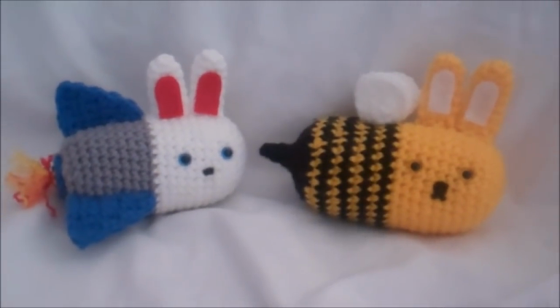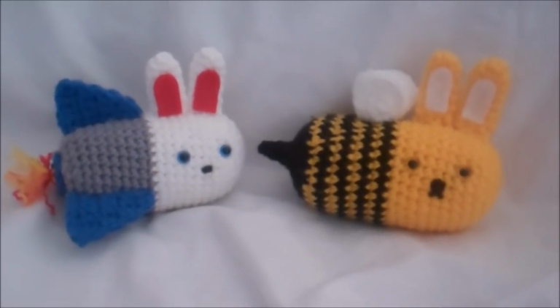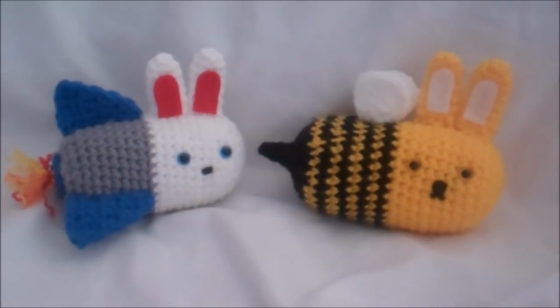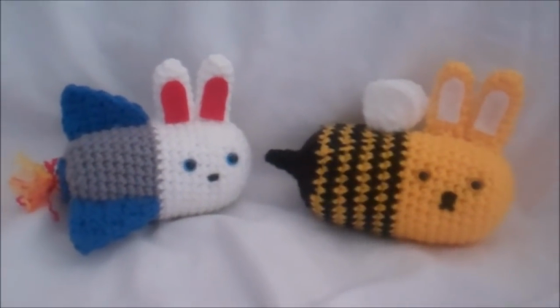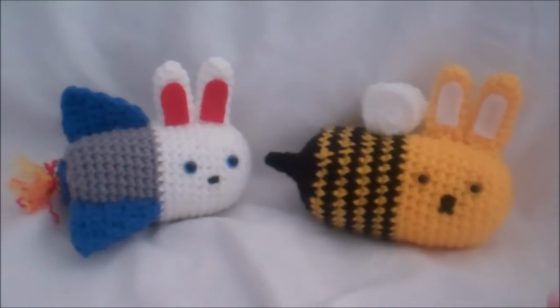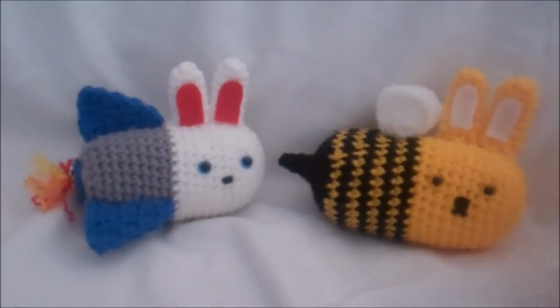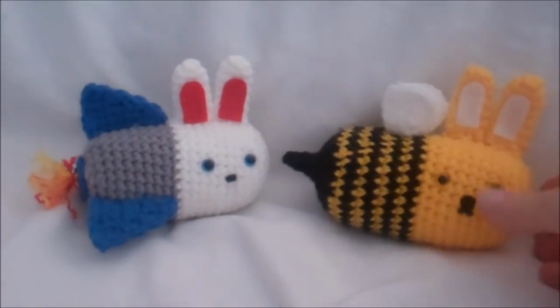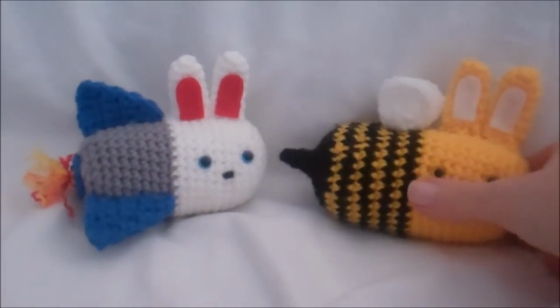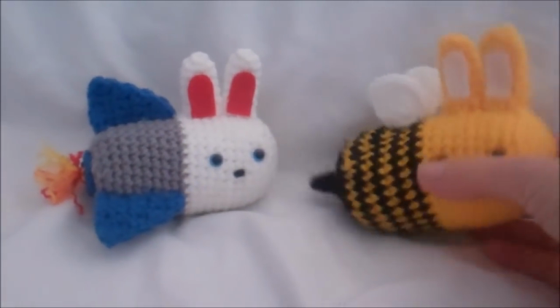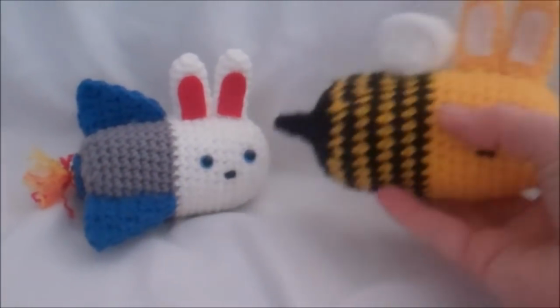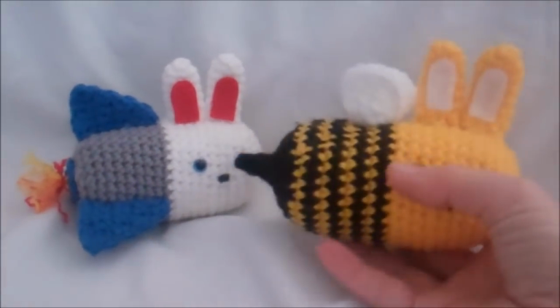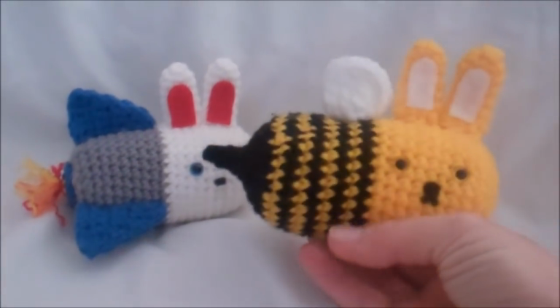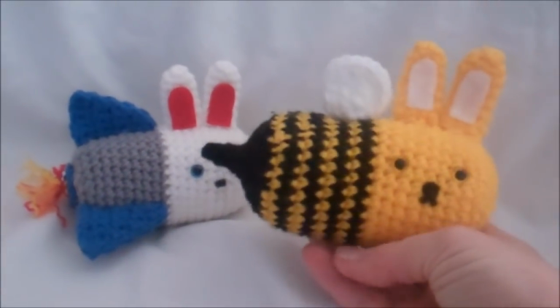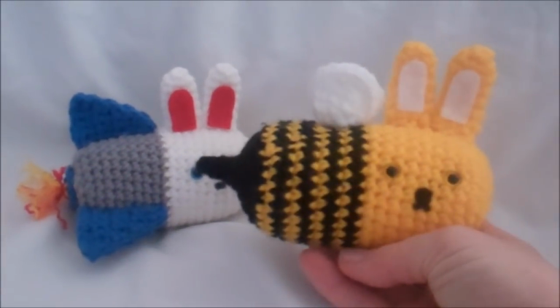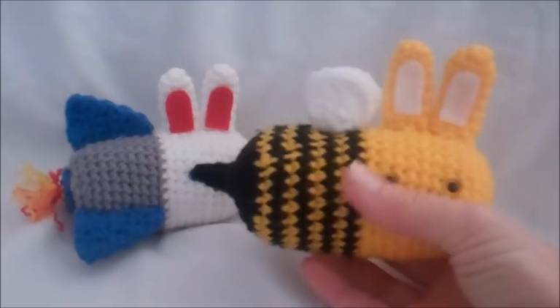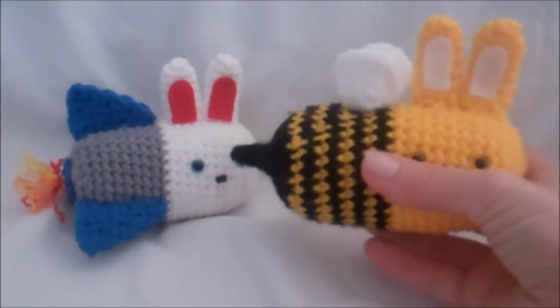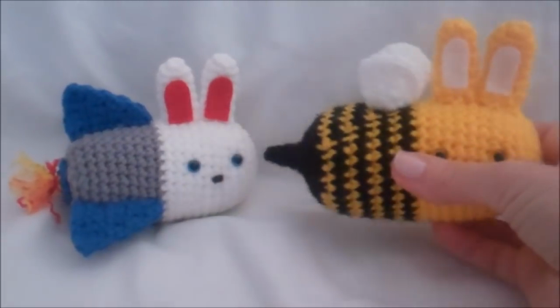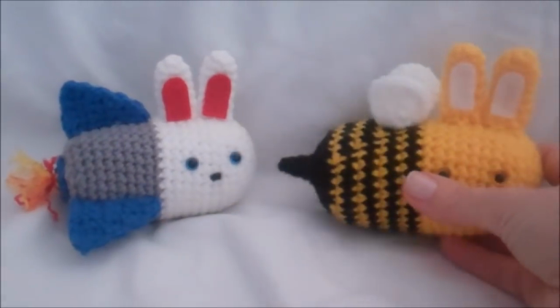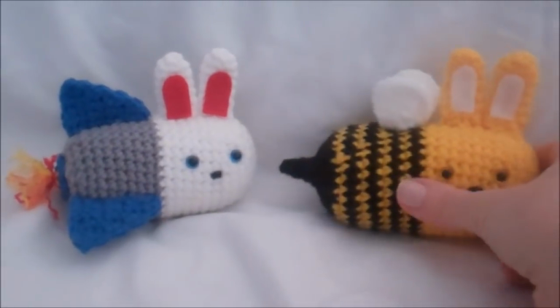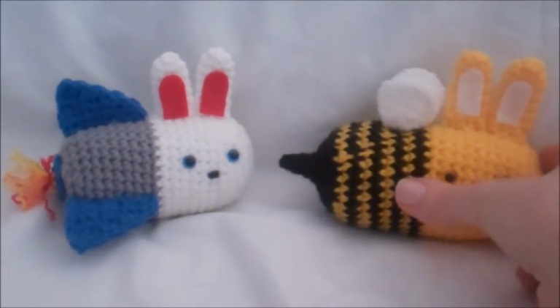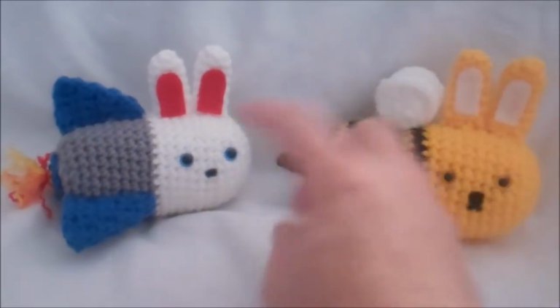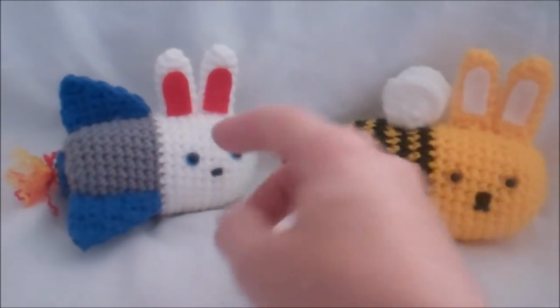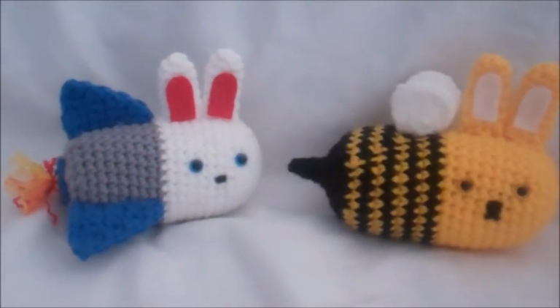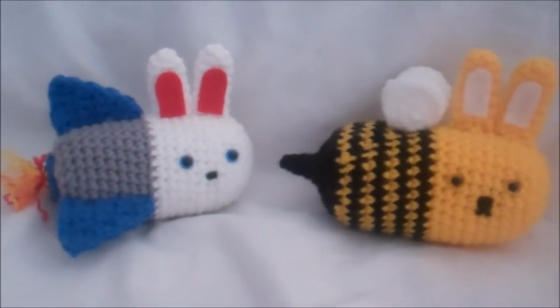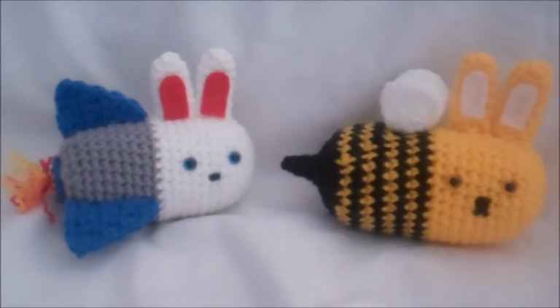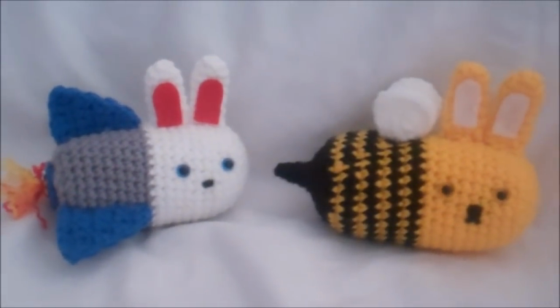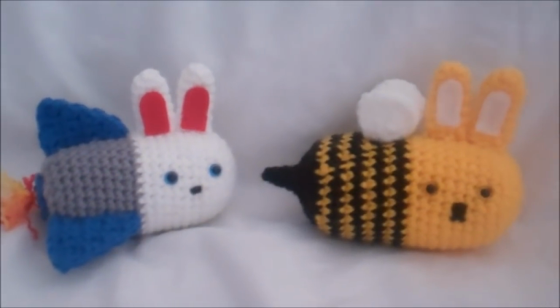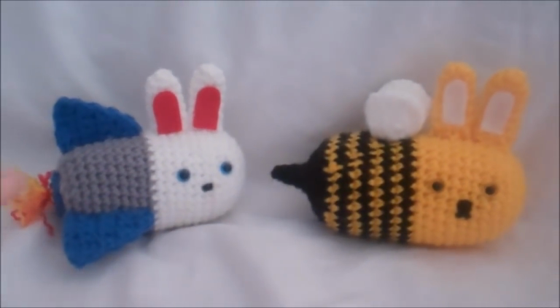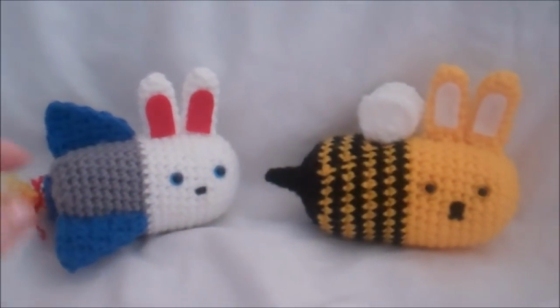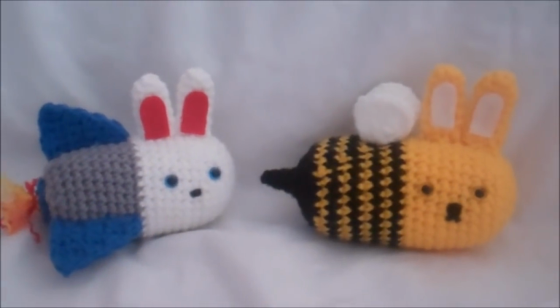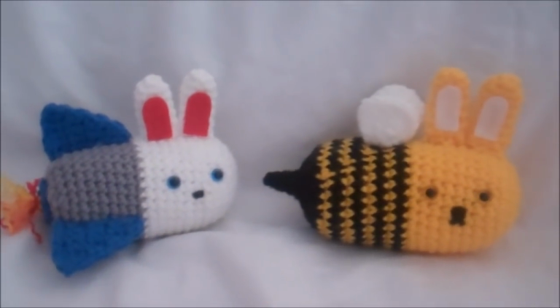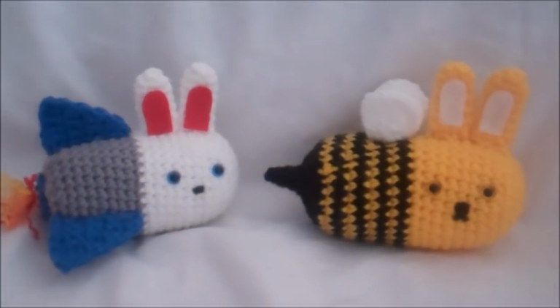Hi guys, today's tutorial is how to make this bunny bee. I have this guy in the shot because his tutorial is coming up next.